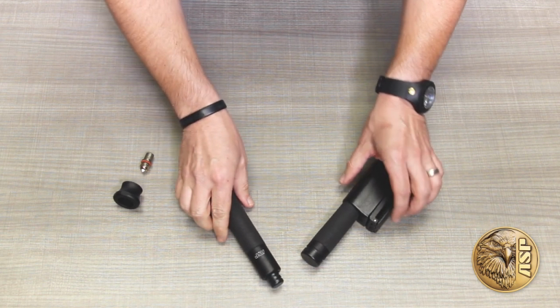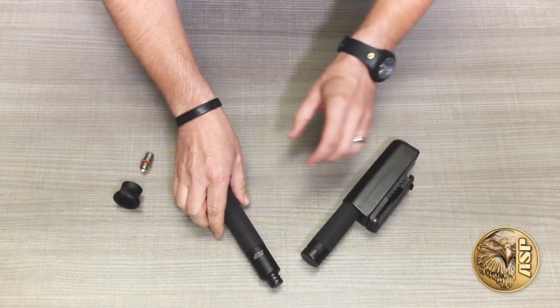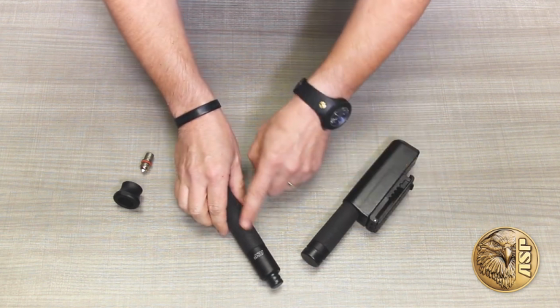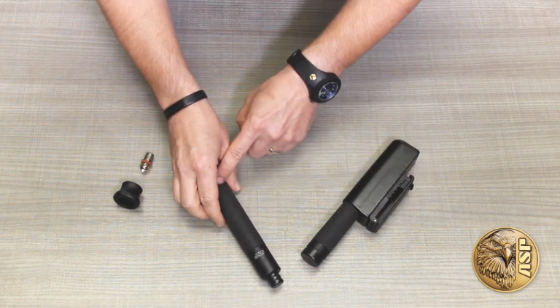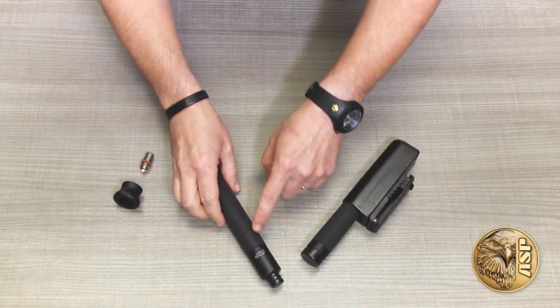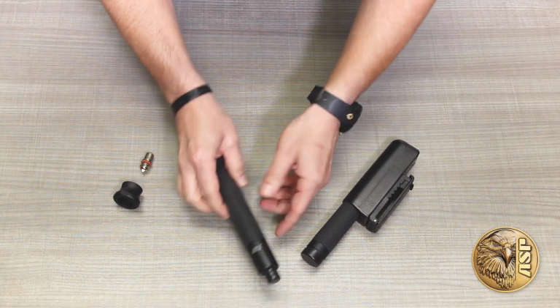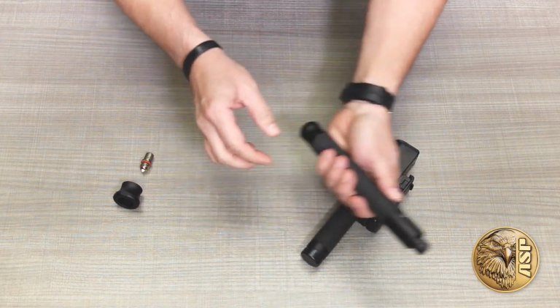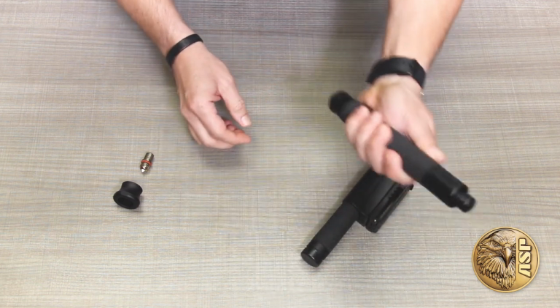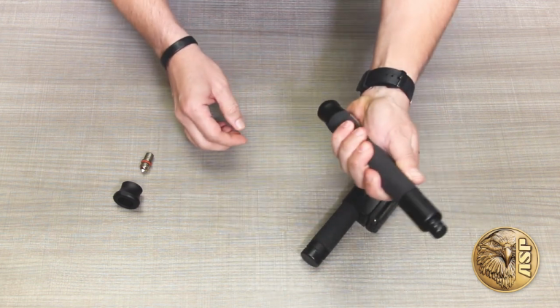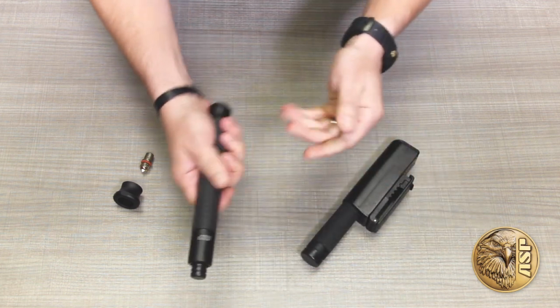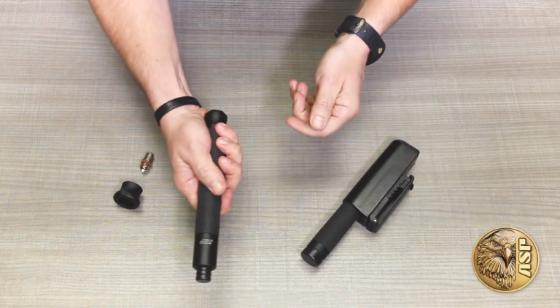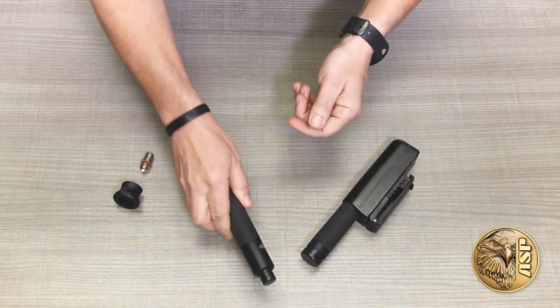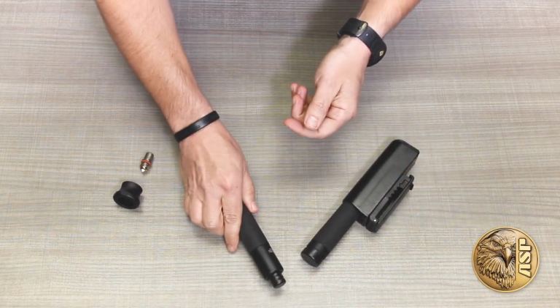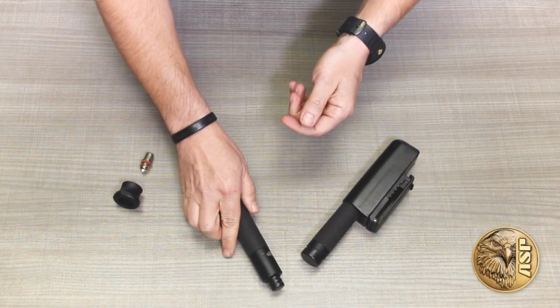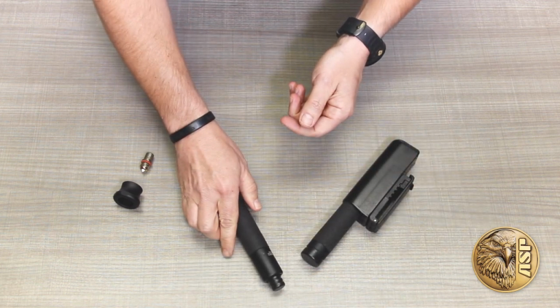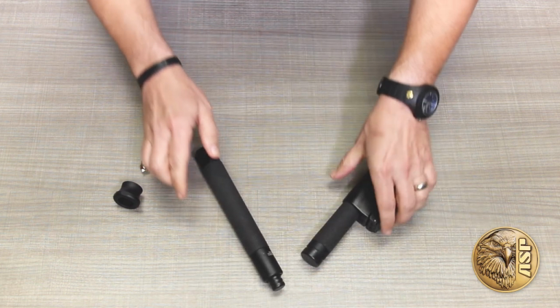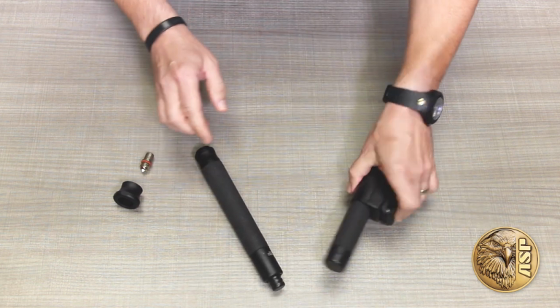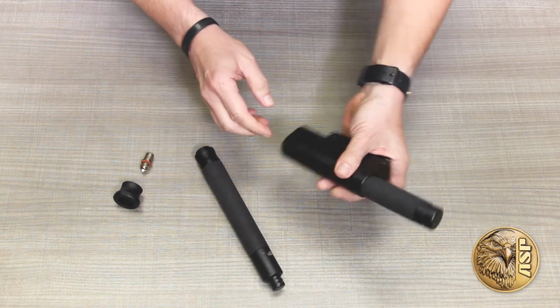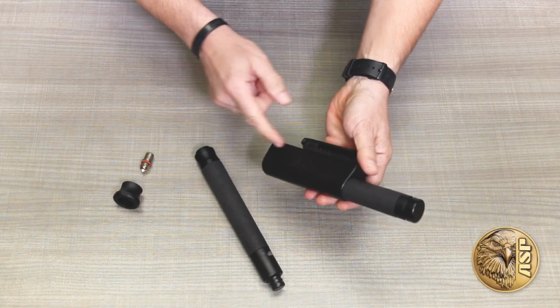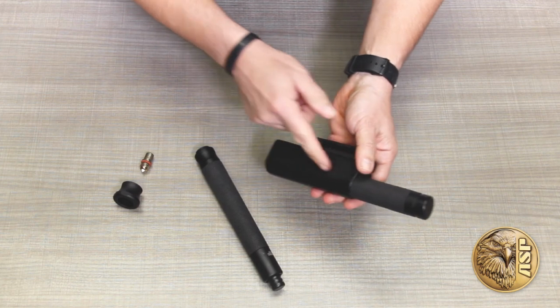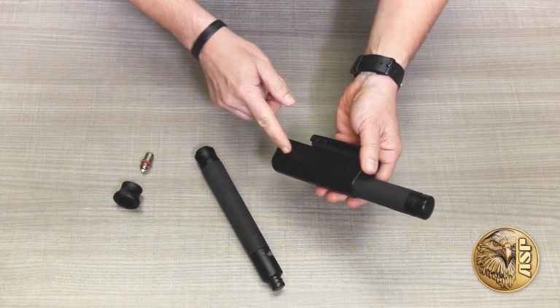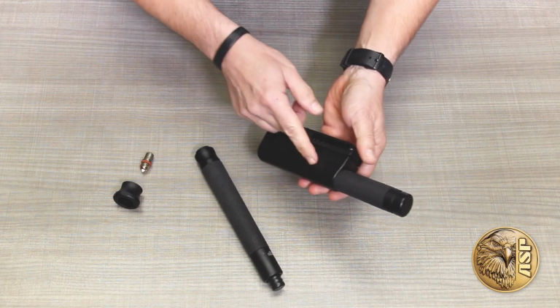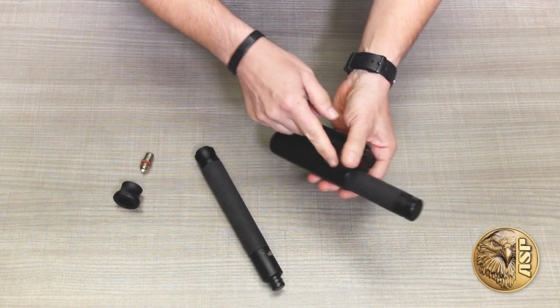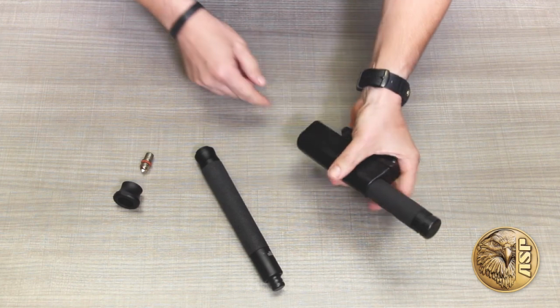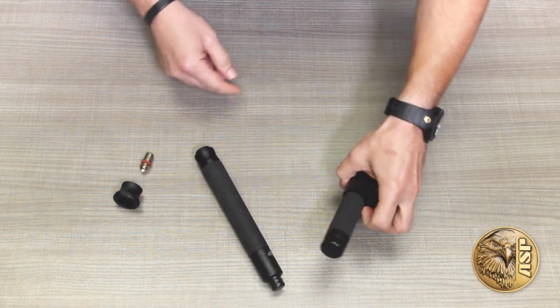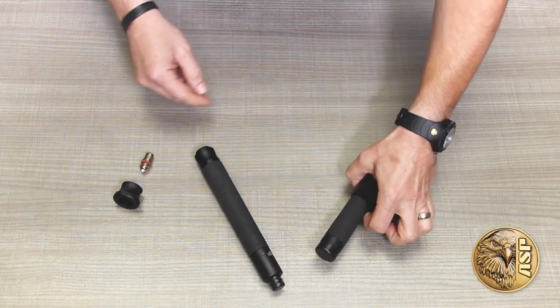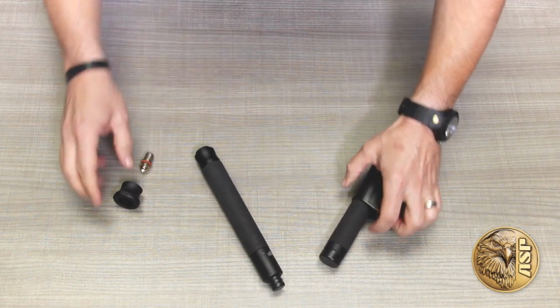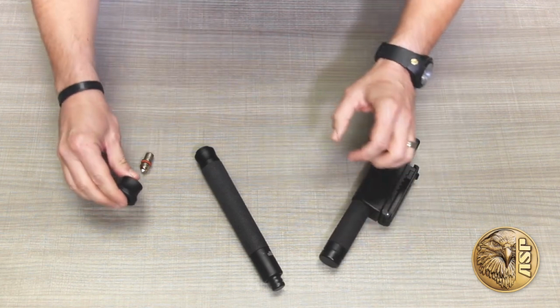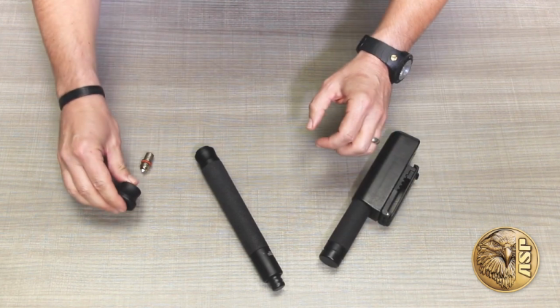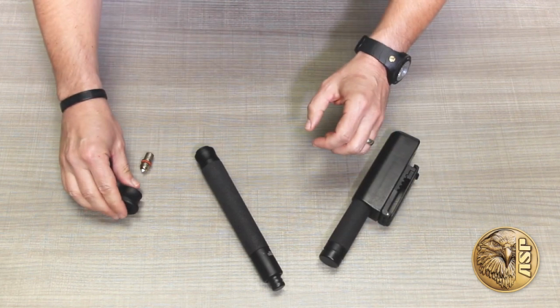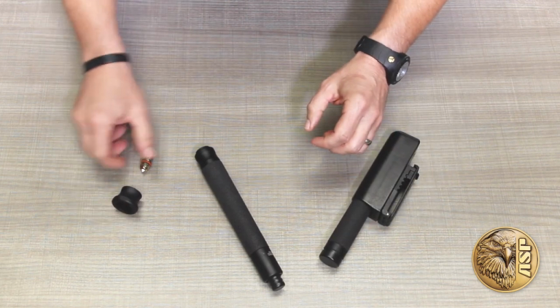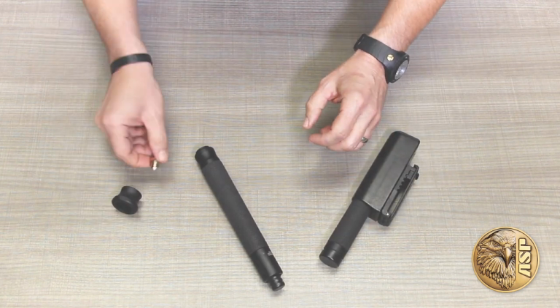Handles are wrapped in ASP's signature foamed vinyl for a sure grip in all conditions. Like all ASP products, Talon Batons are supported by a range of great accessories, including scabbards, enhanced grip caps, glass breaking tips and more.